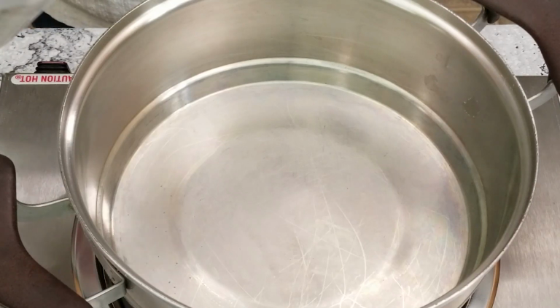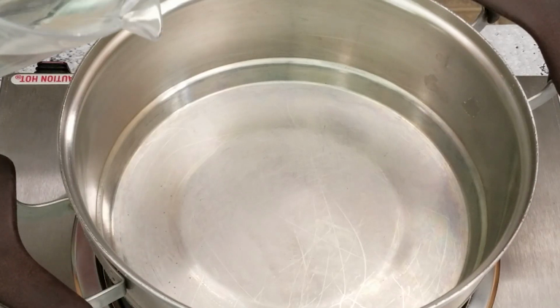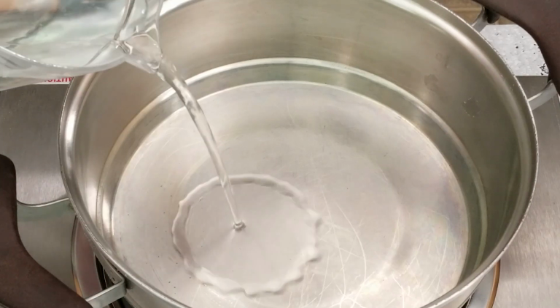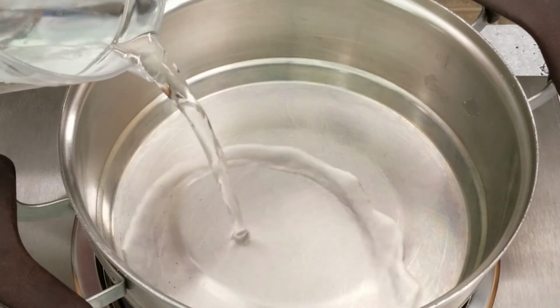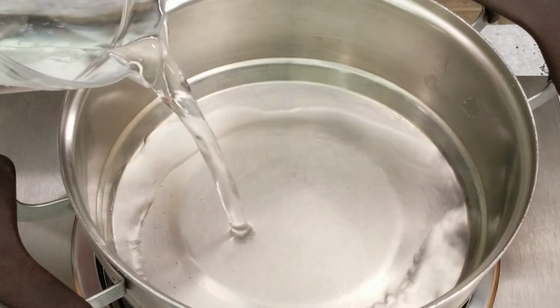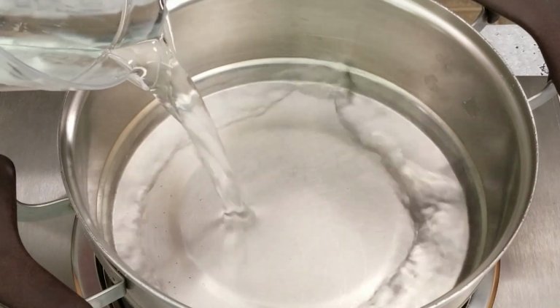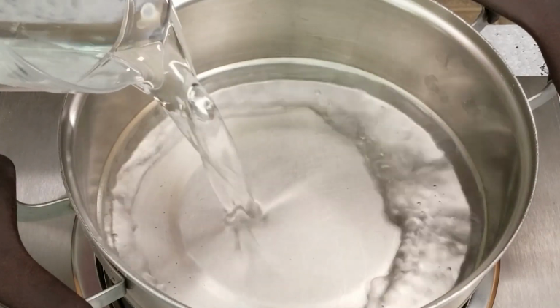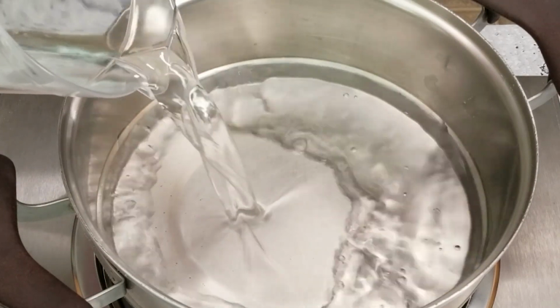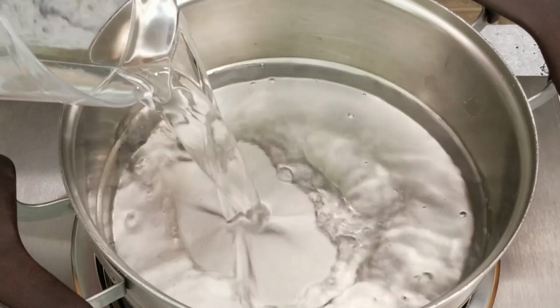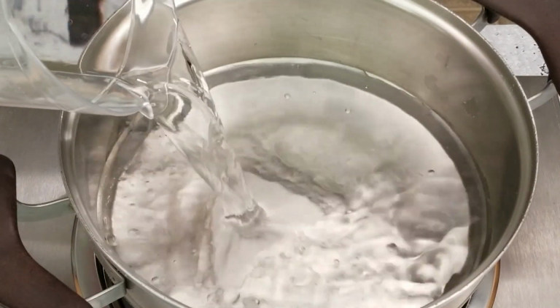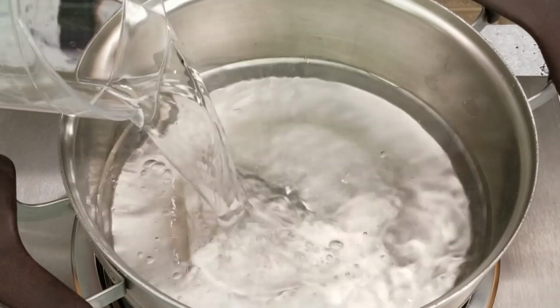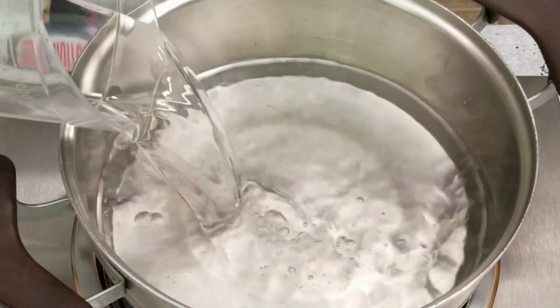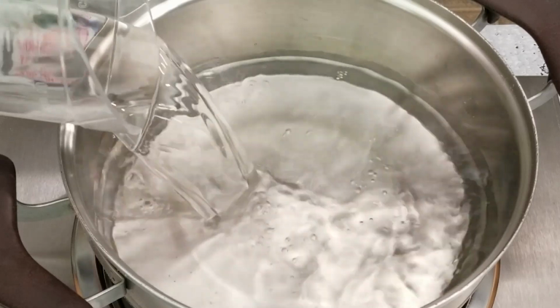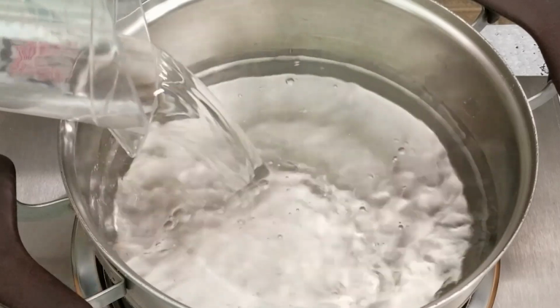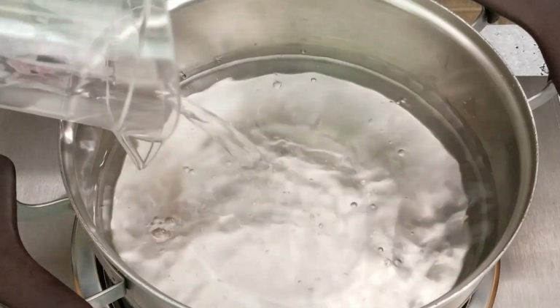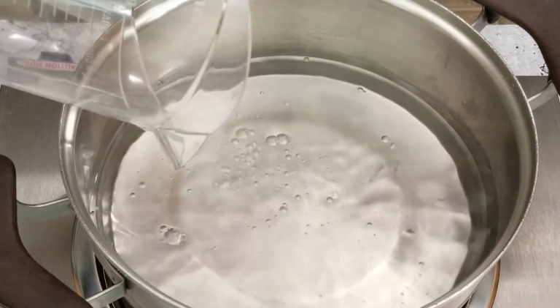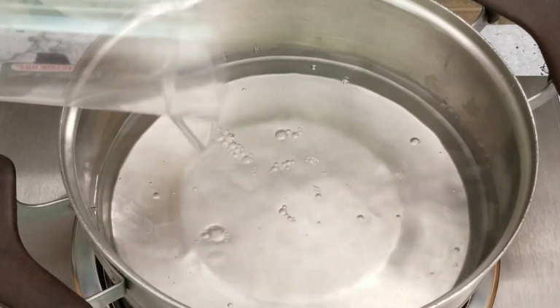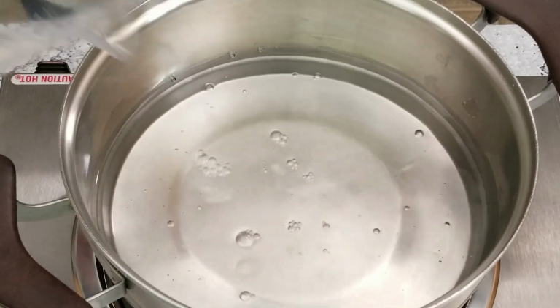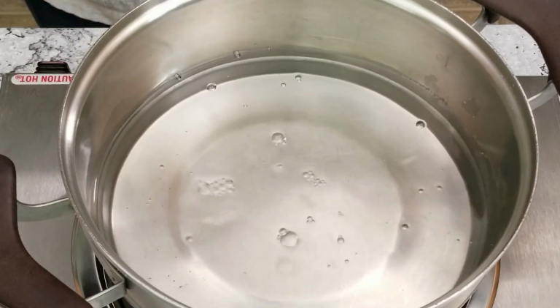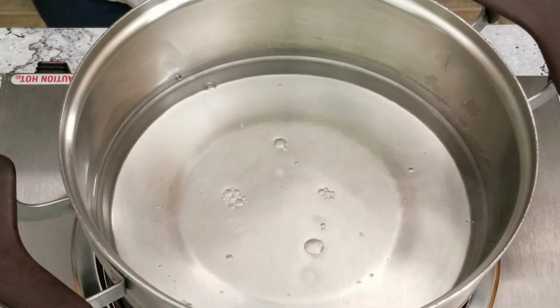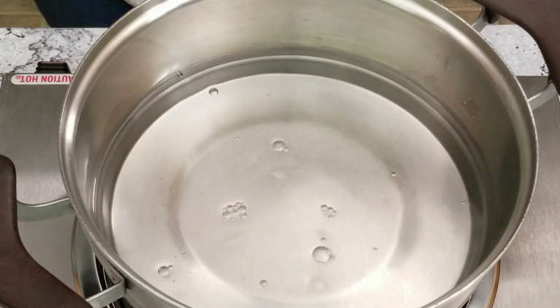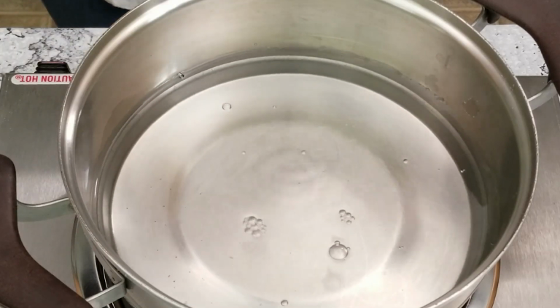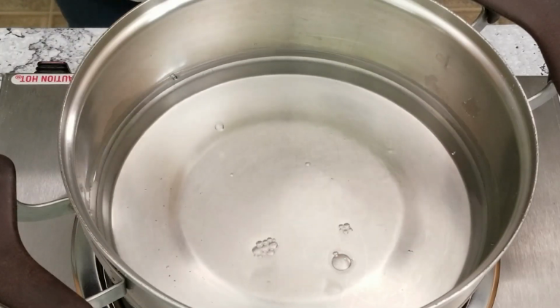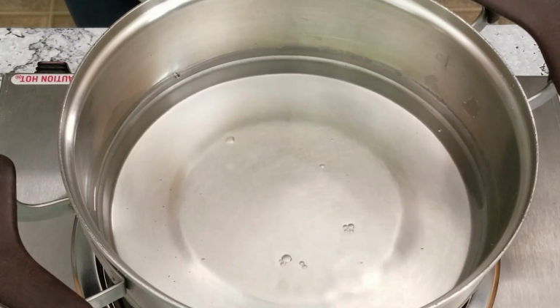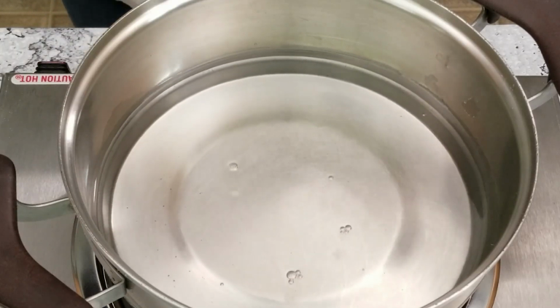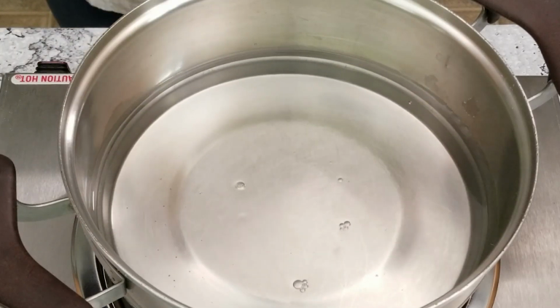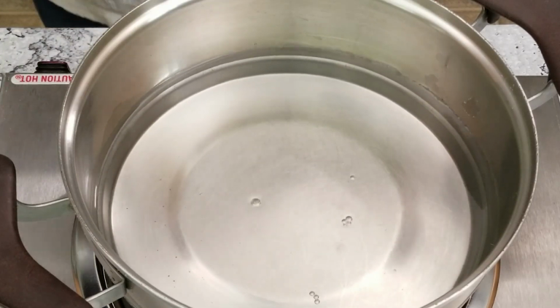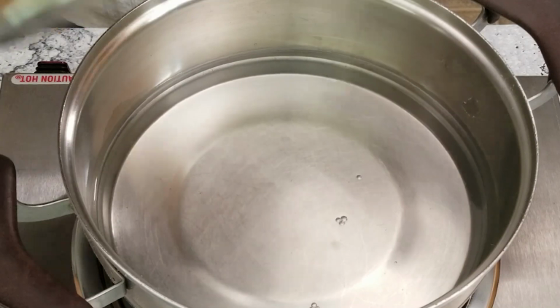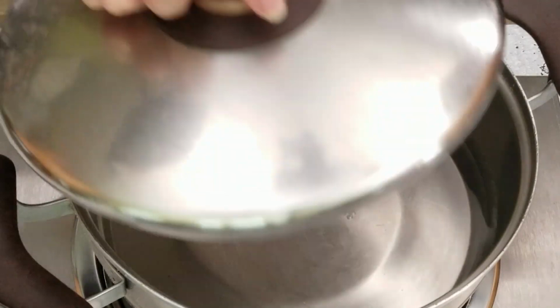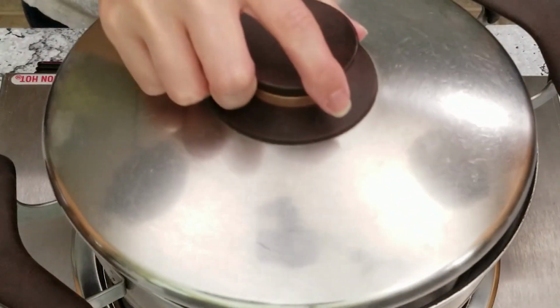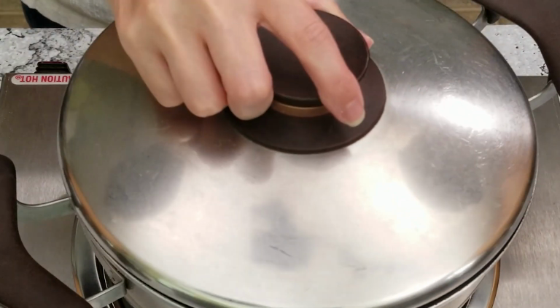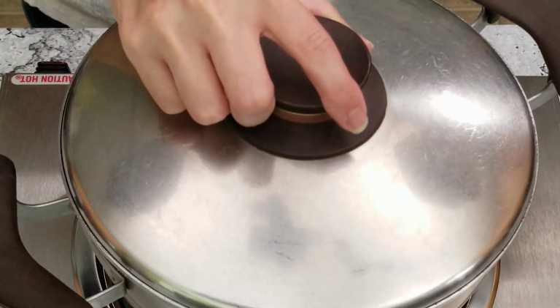Pour three cups or 710 milliliters of water into a medium pot, cover and bring to a boil.